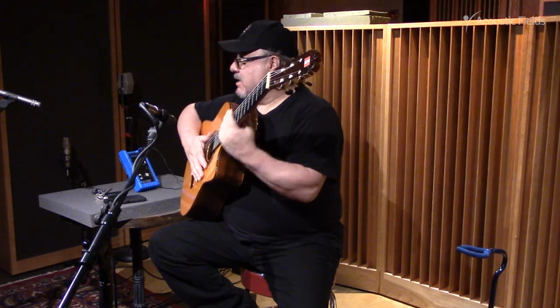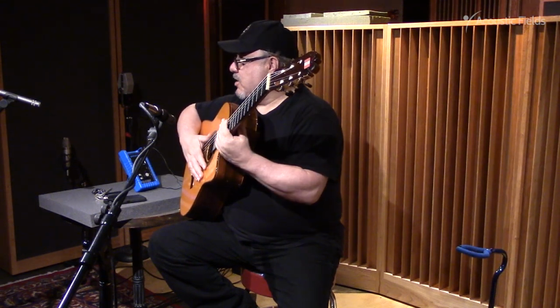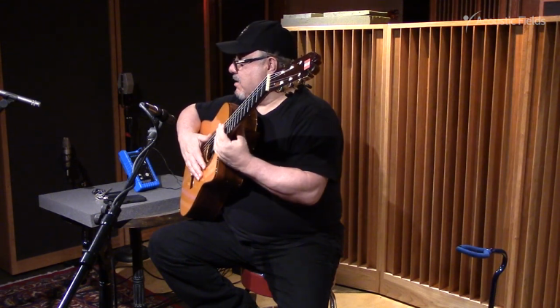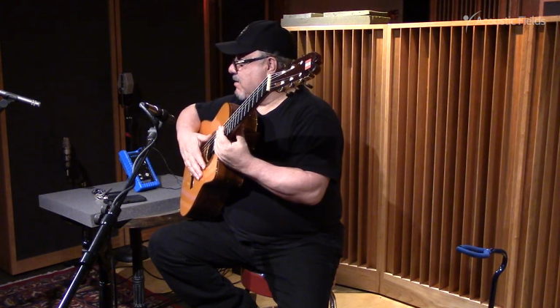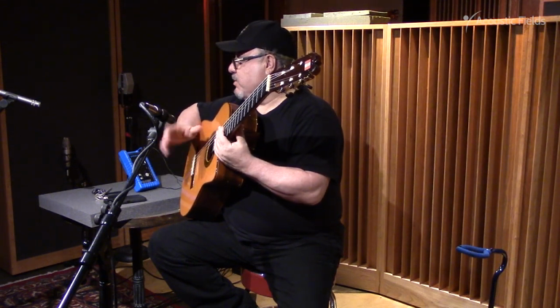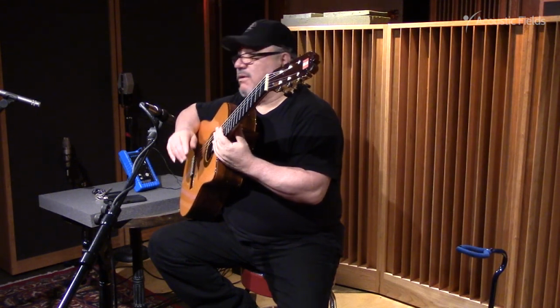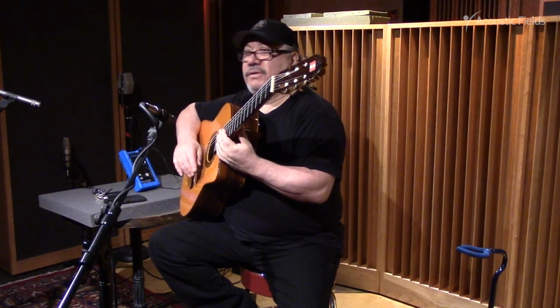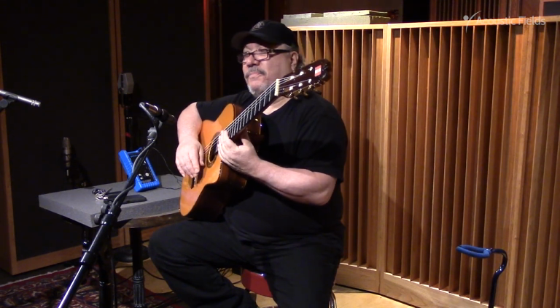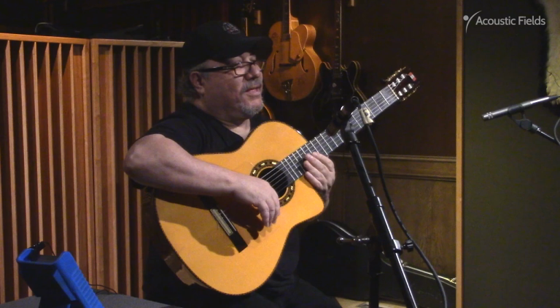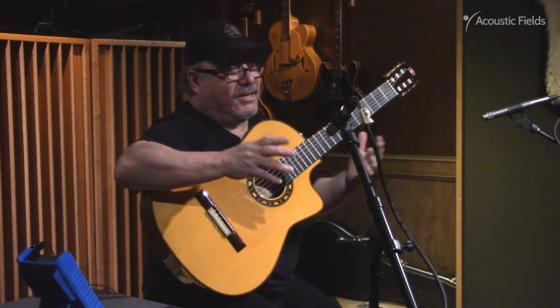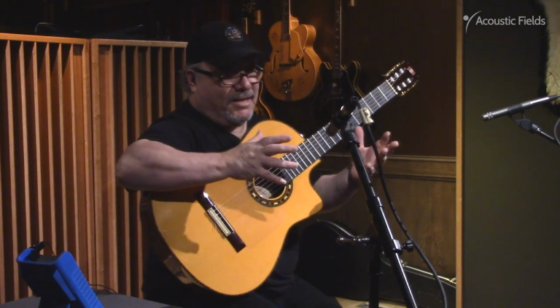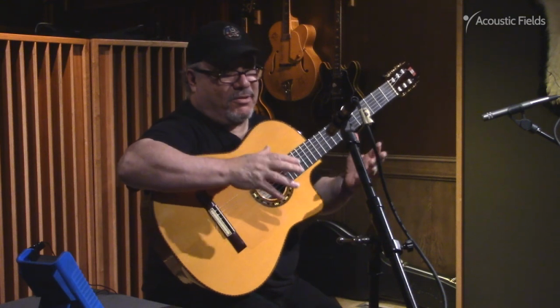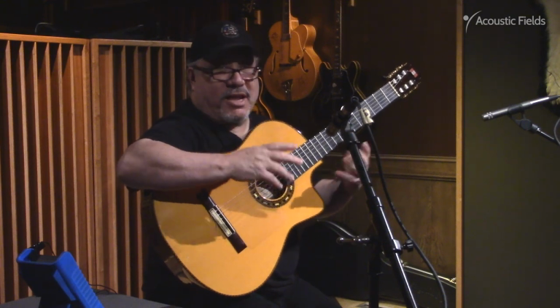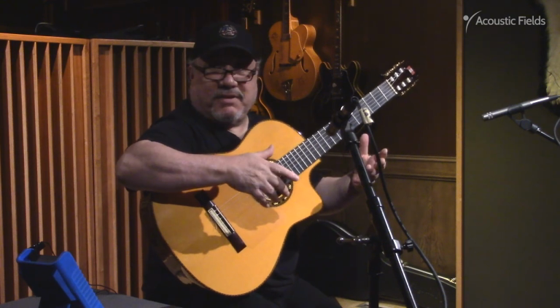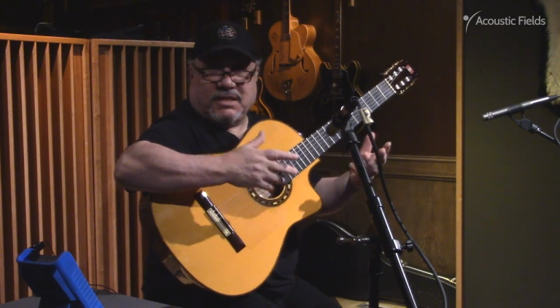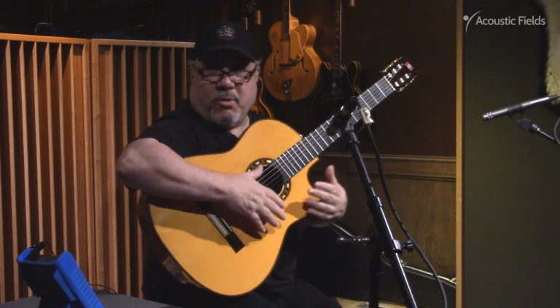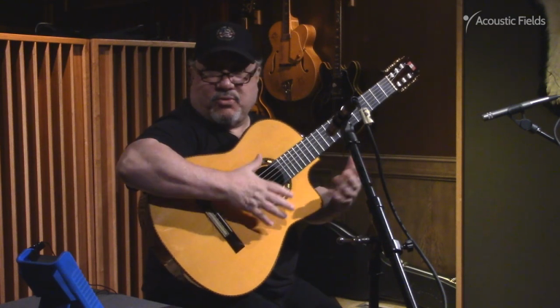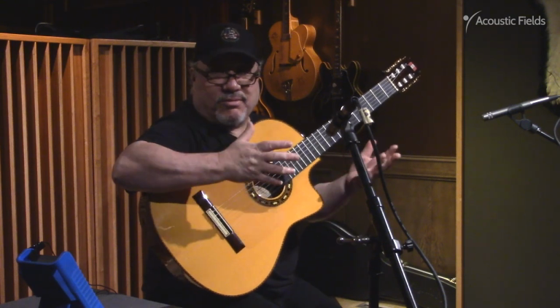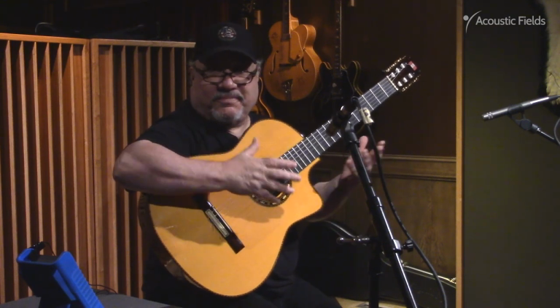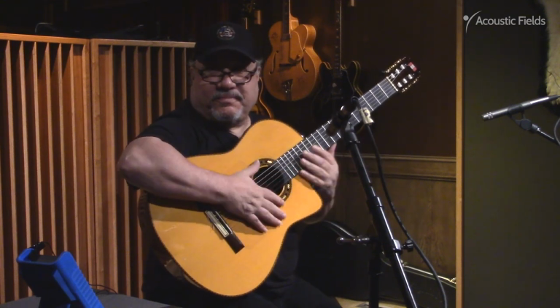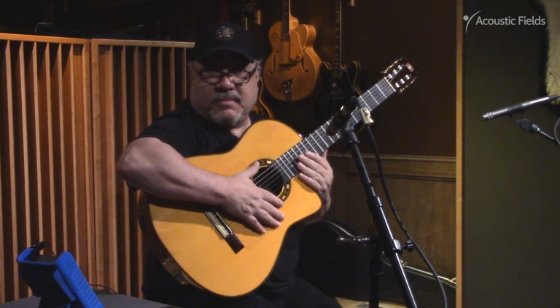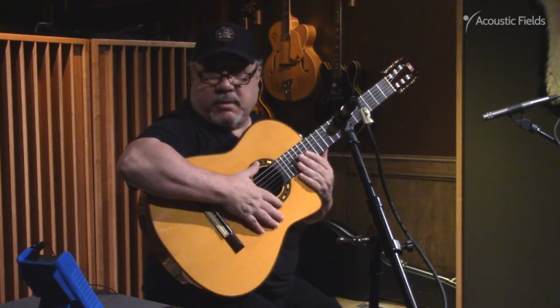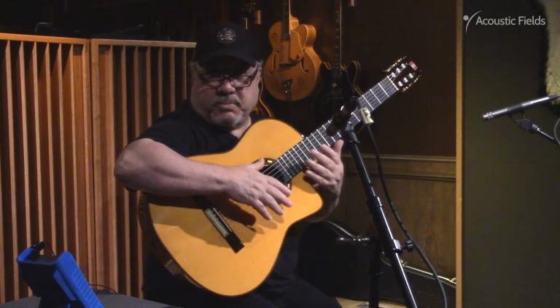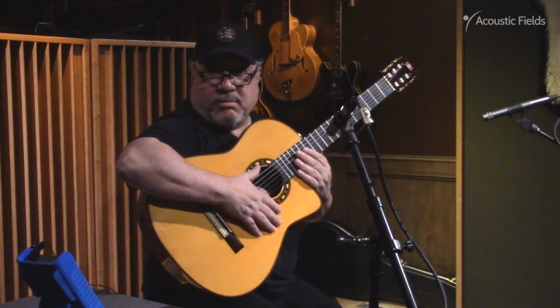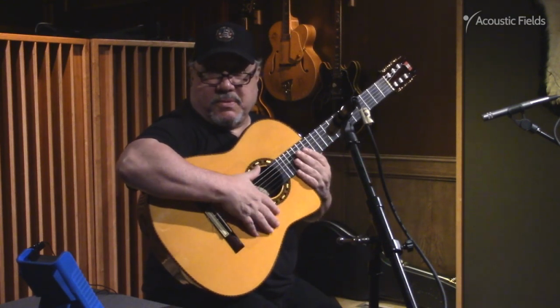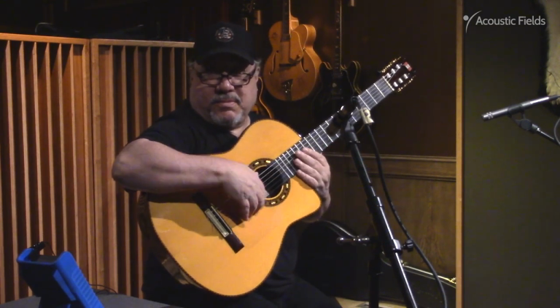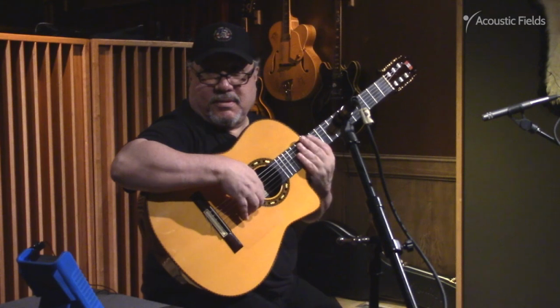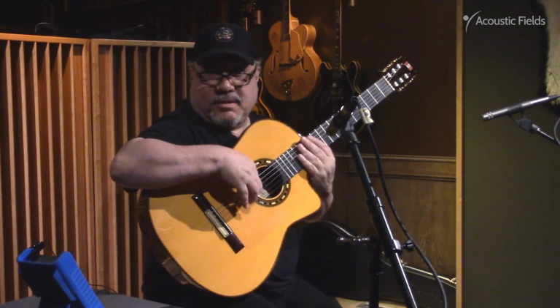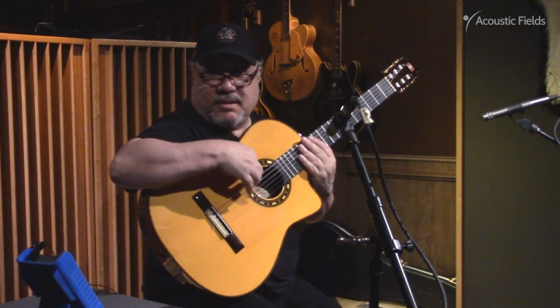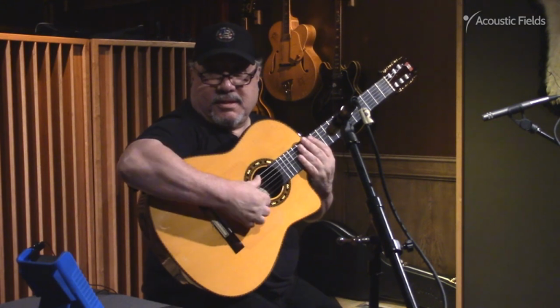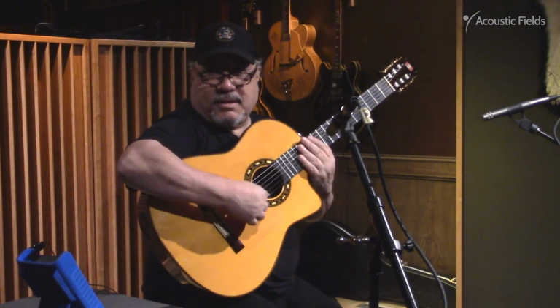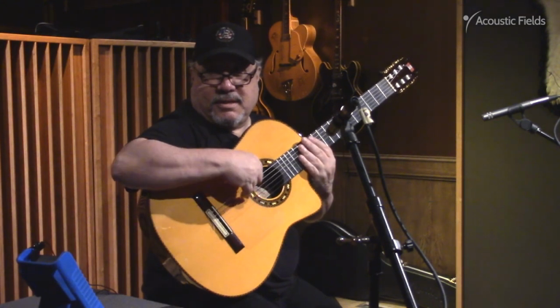That was another question. You can achieve this in a home studio? Oh, sure. In a small room? Yeah. This is a small room.